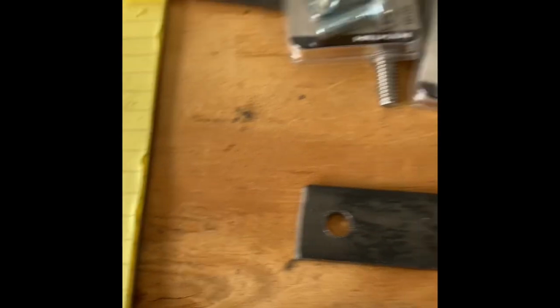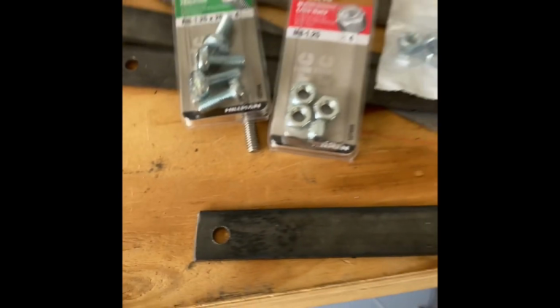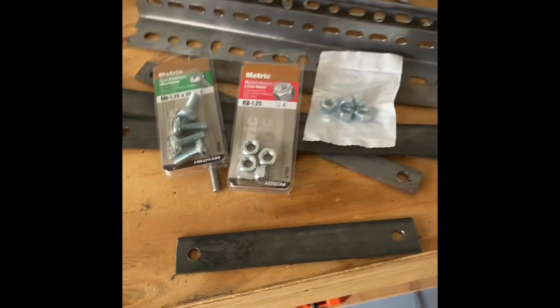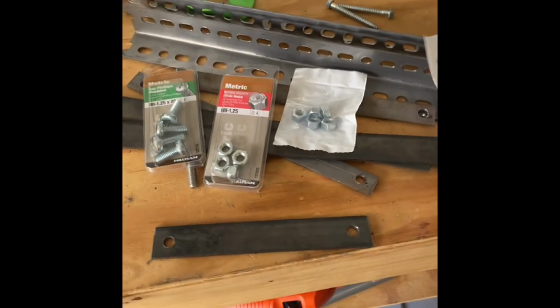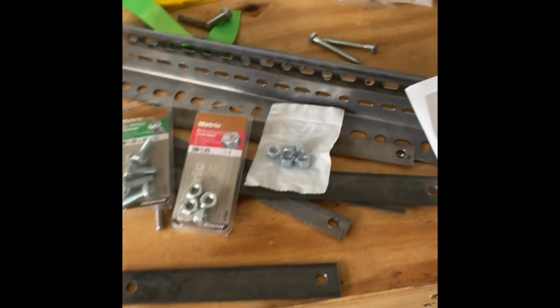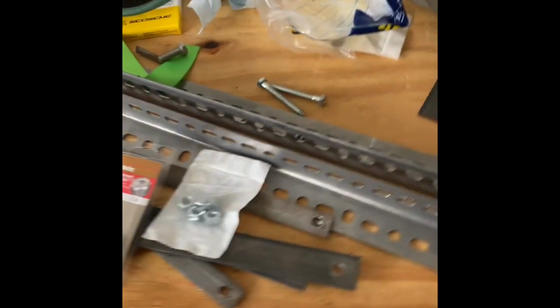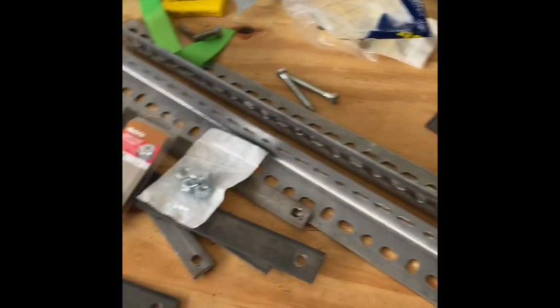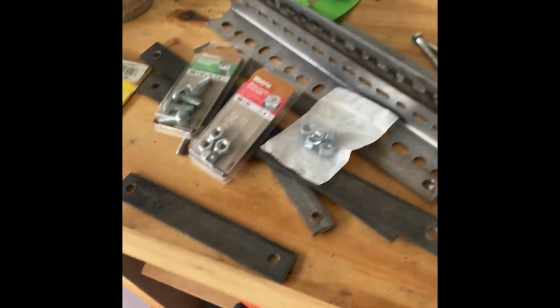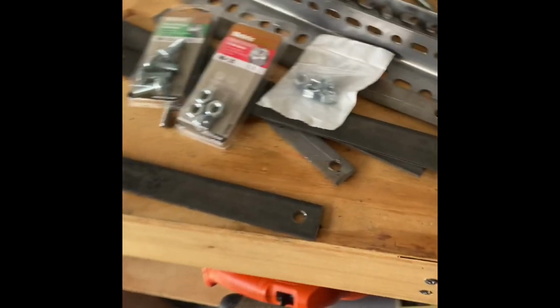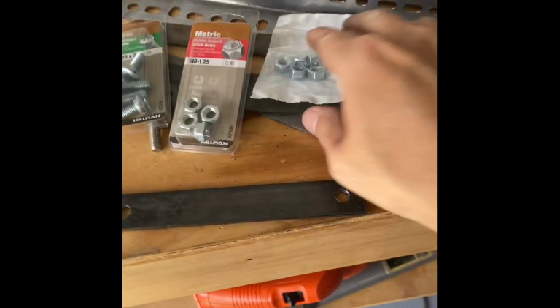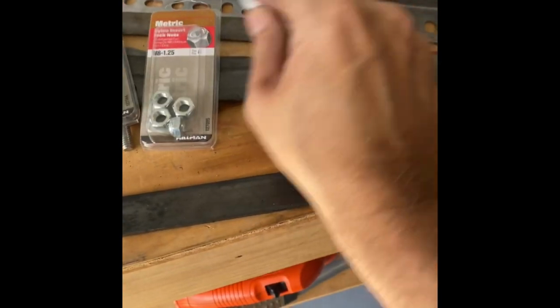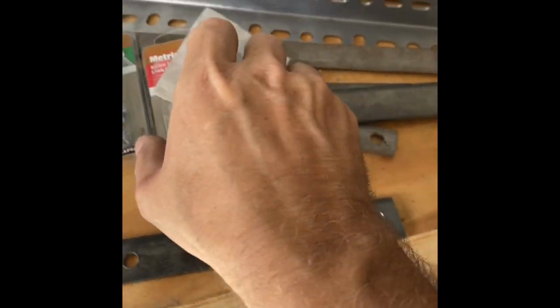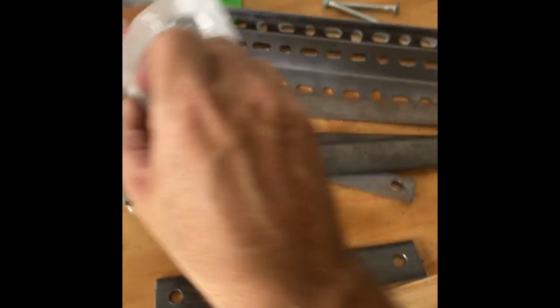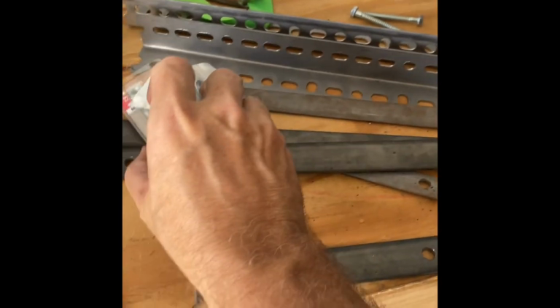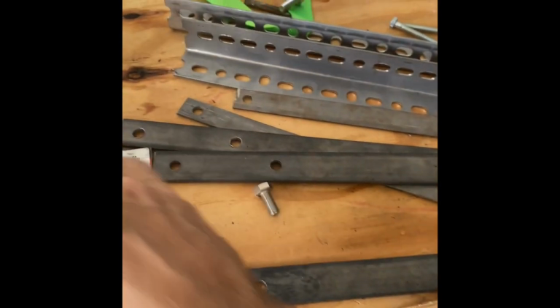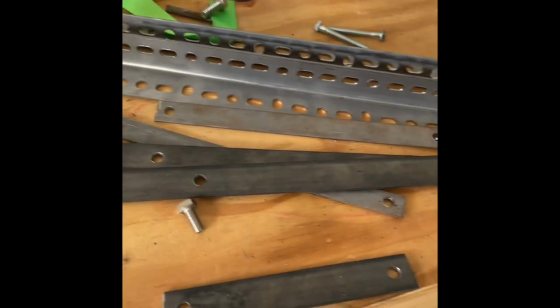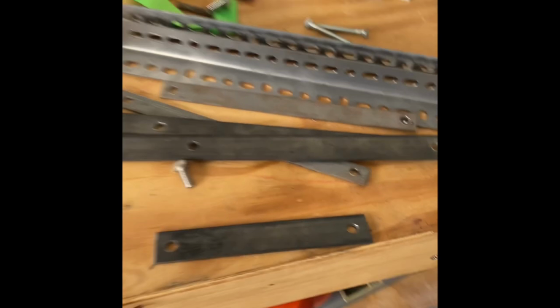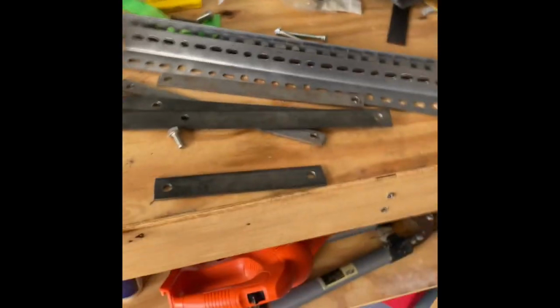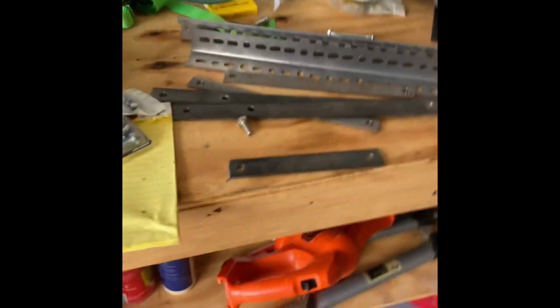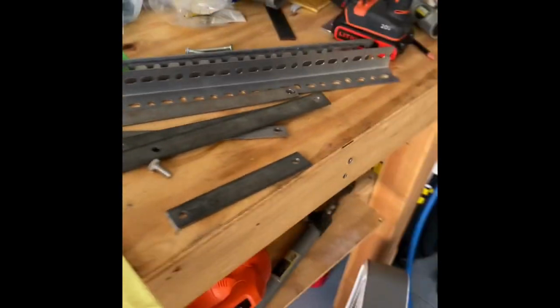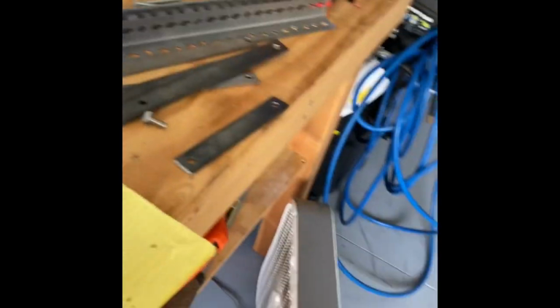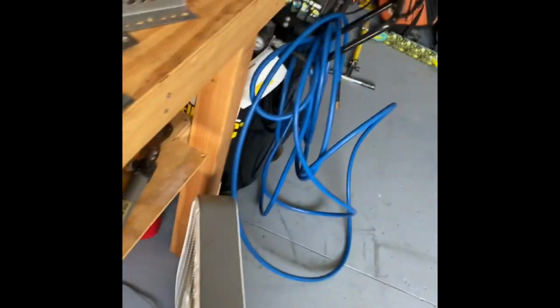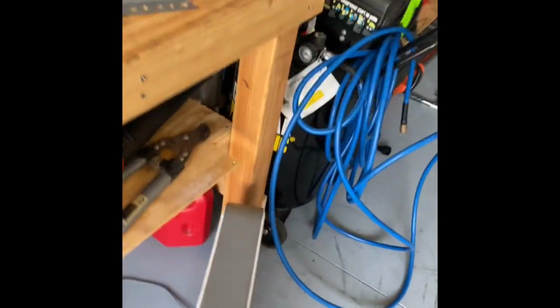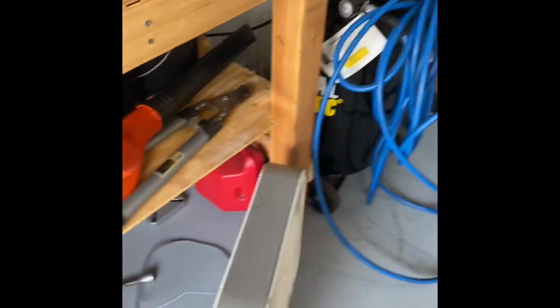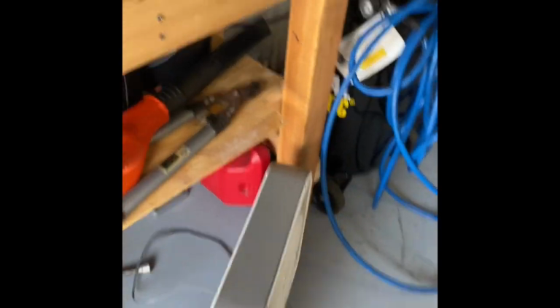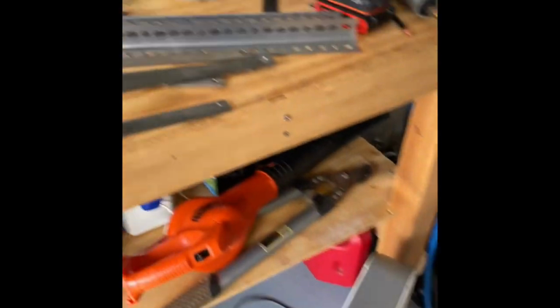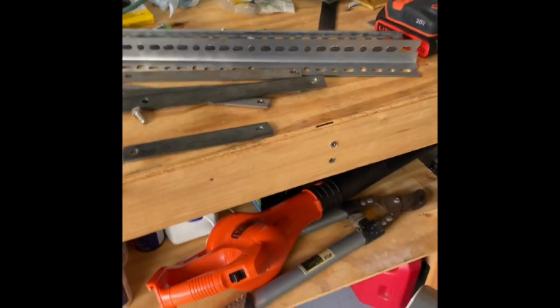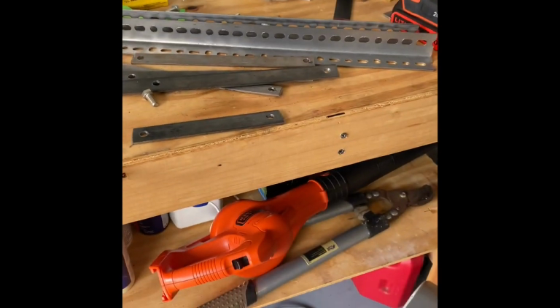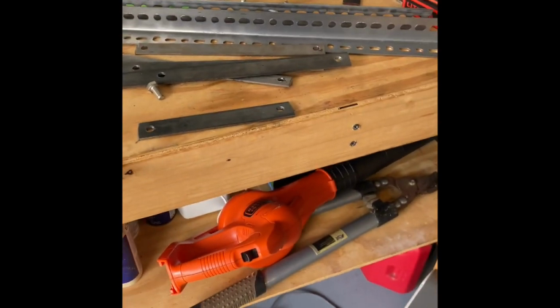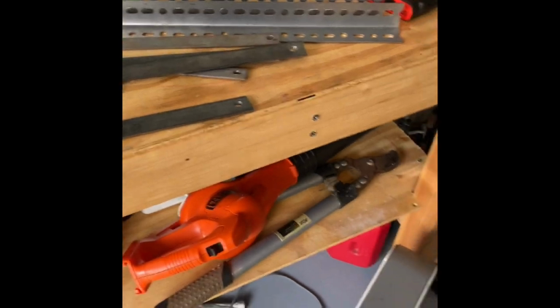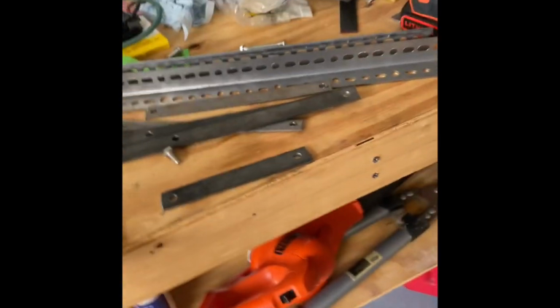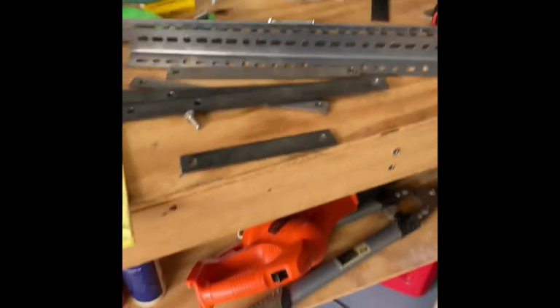So we'll get it all over to the Jeep and I'll put it together. Maybe I'll get my tripod set up for you so I can actually do this. I'll be right back.